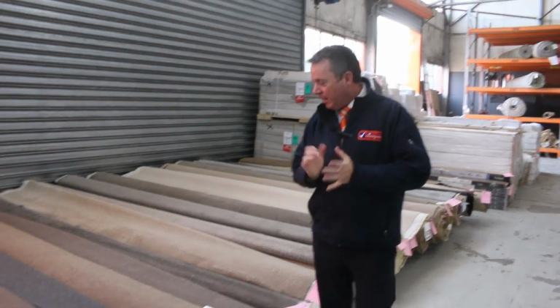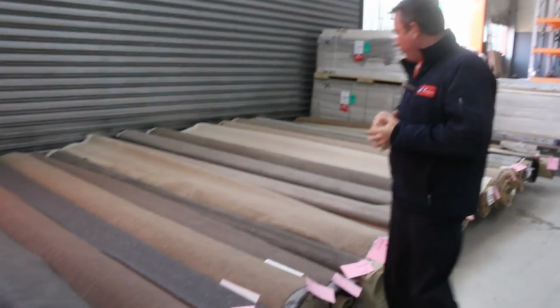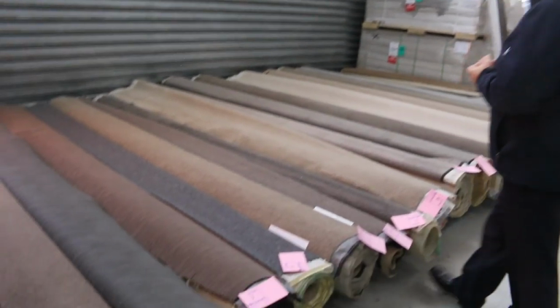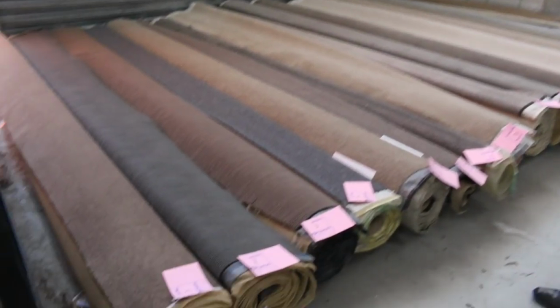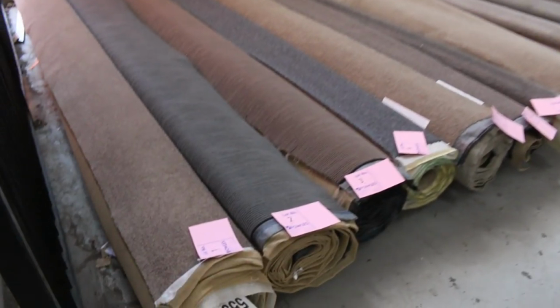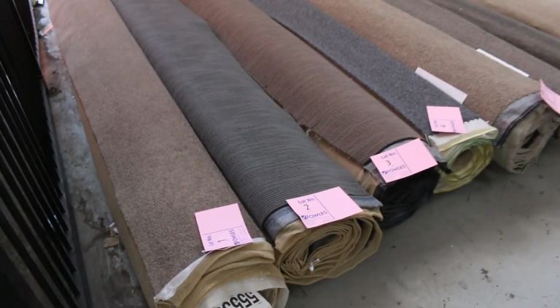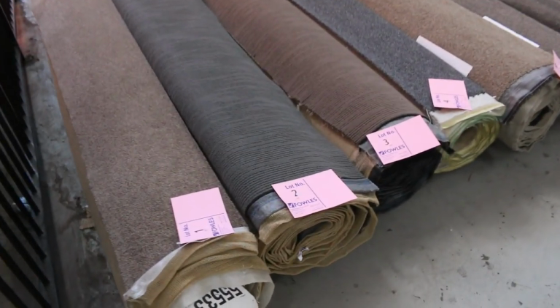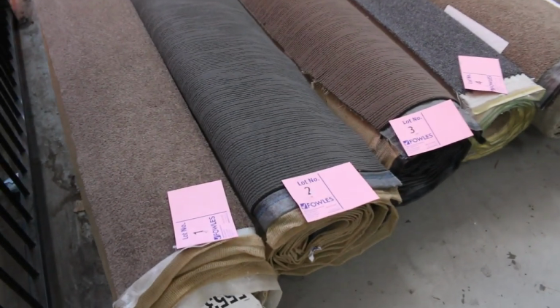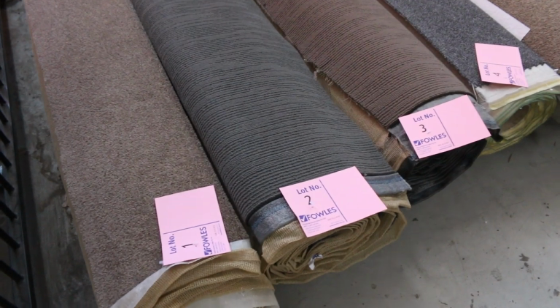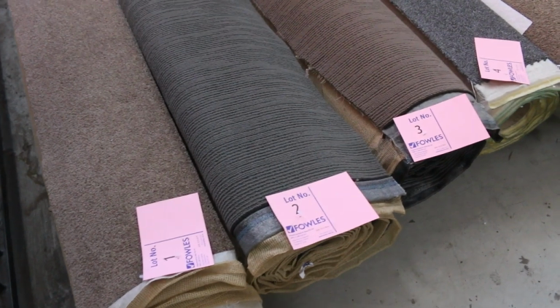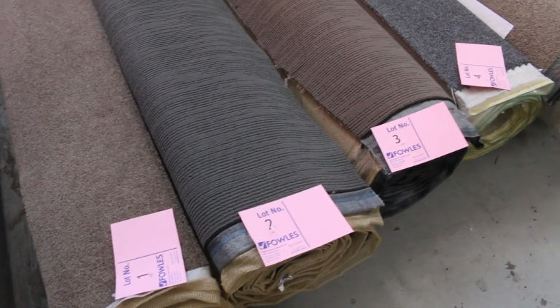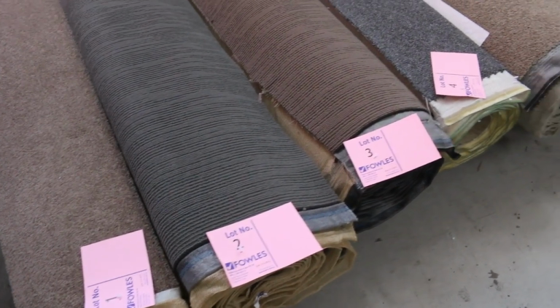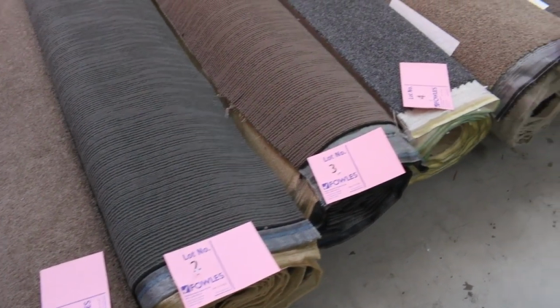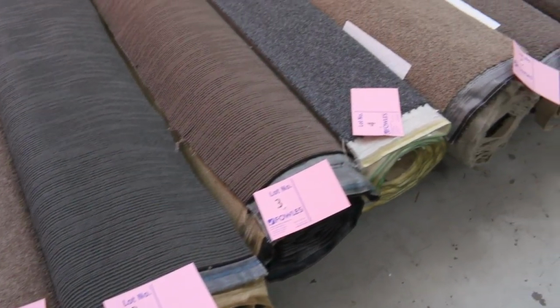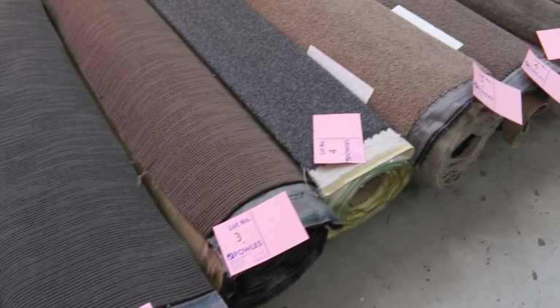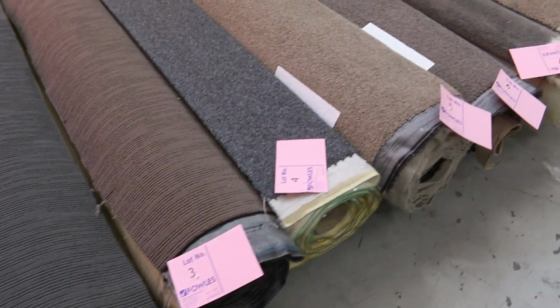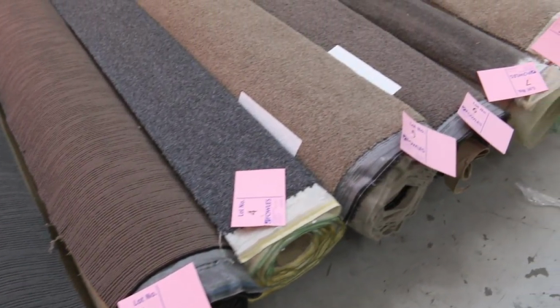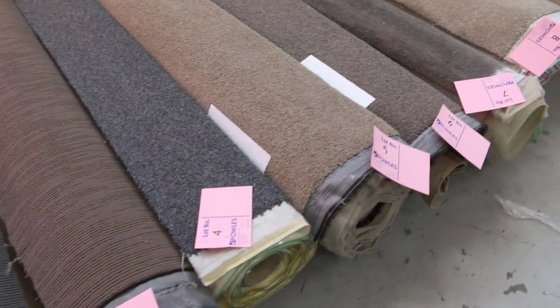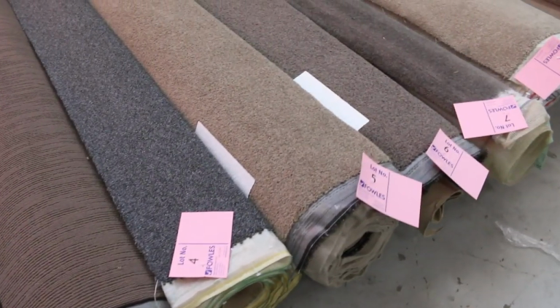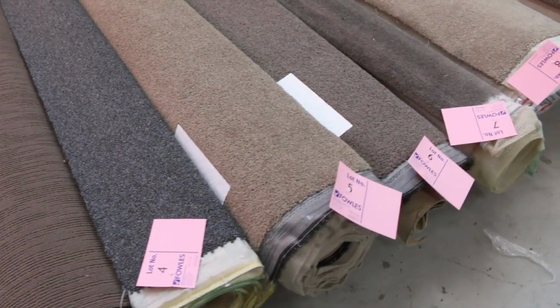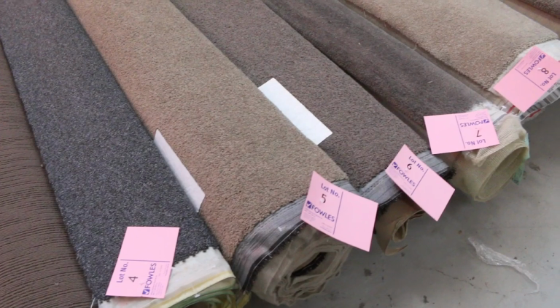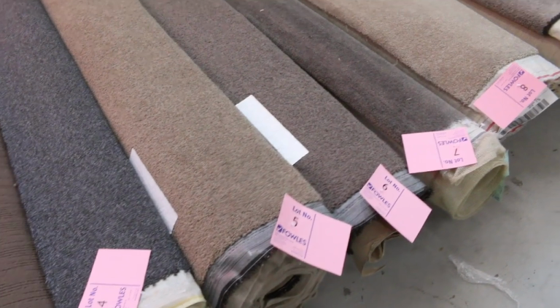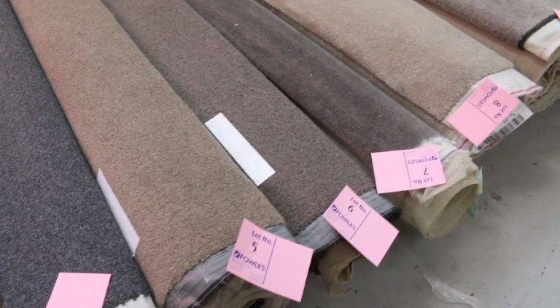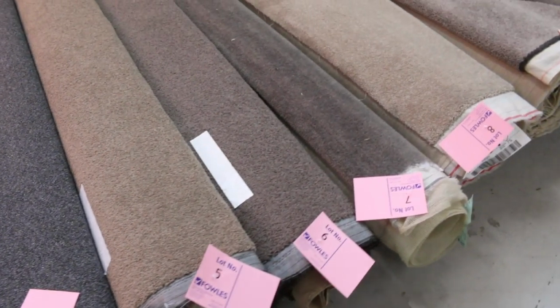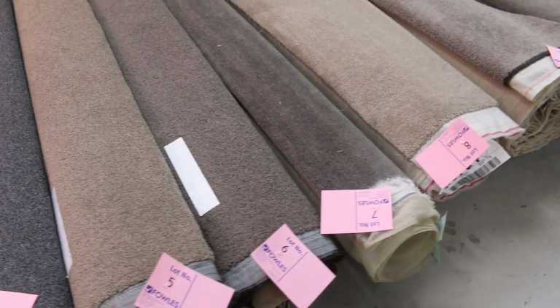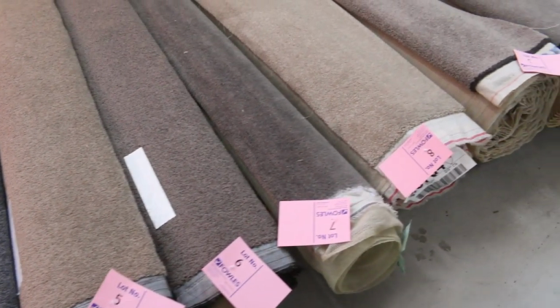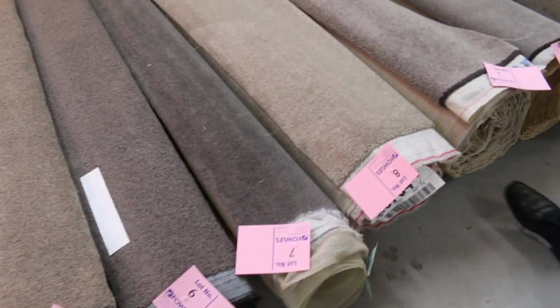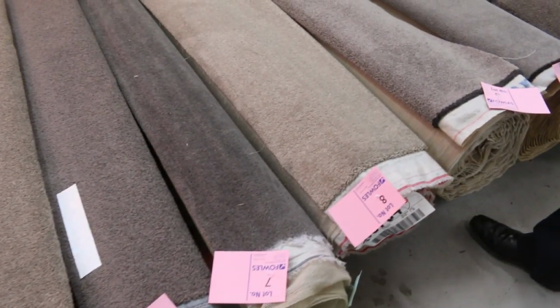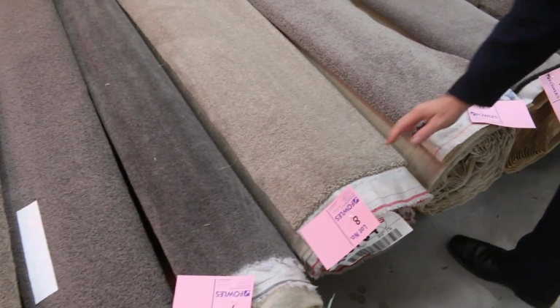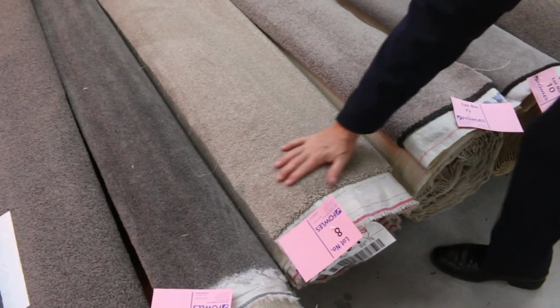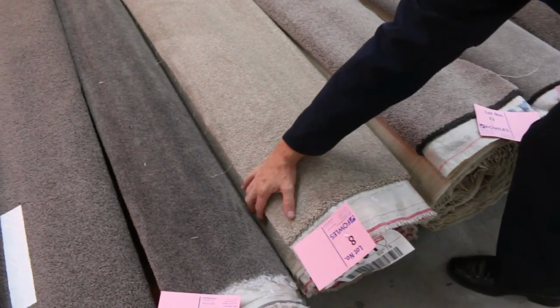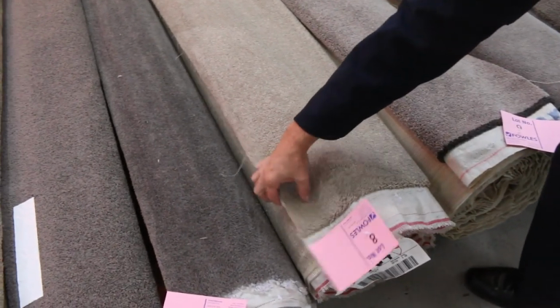We've got an absolute ripper range of carpets going through tomorrow. We've got some nice little off-cuts and roll-ins of sale. These are great little room lot sizes — they'll vary anywhere from 3 to 5 metres. Have a look at them, there's some beautiful colours there. Really nice quality carpets like this one here, lot number 8.